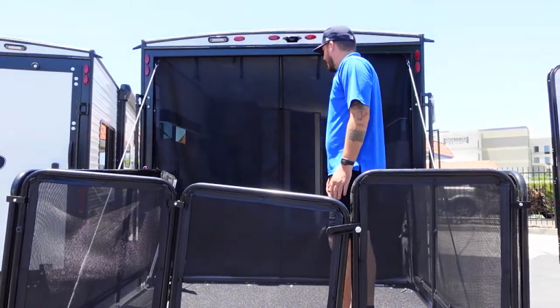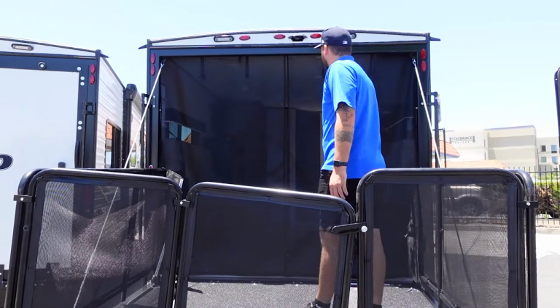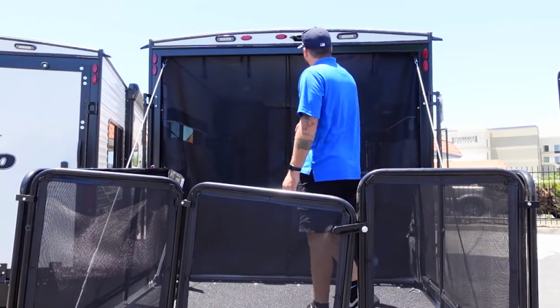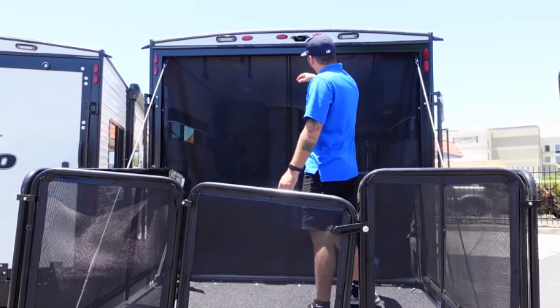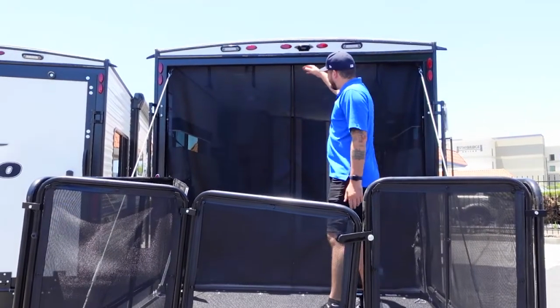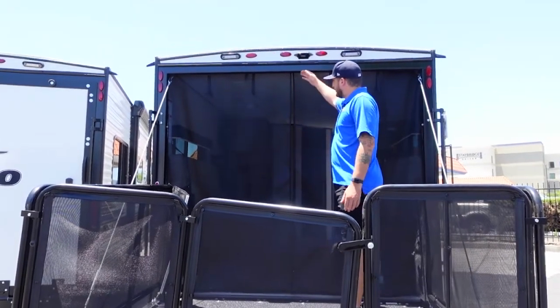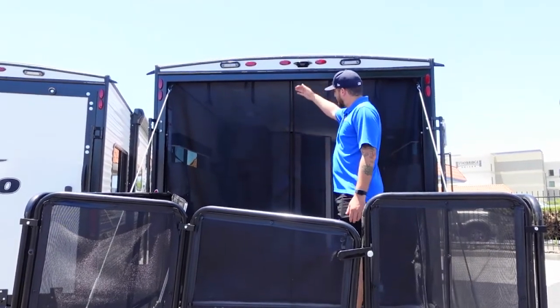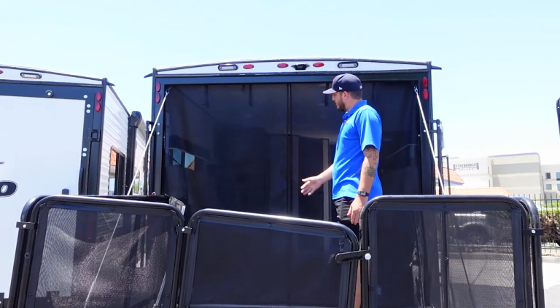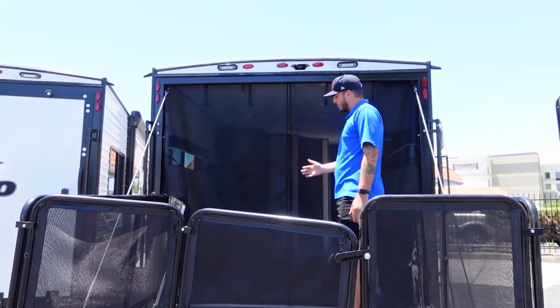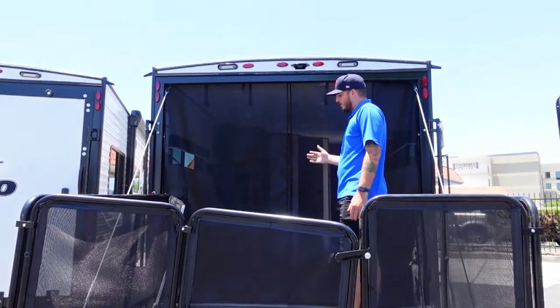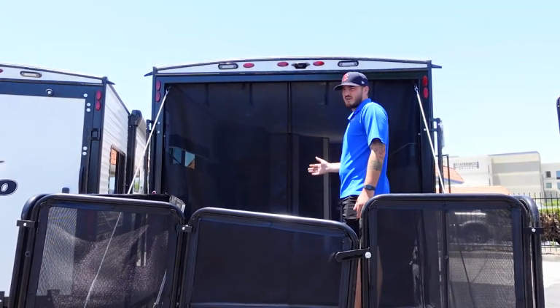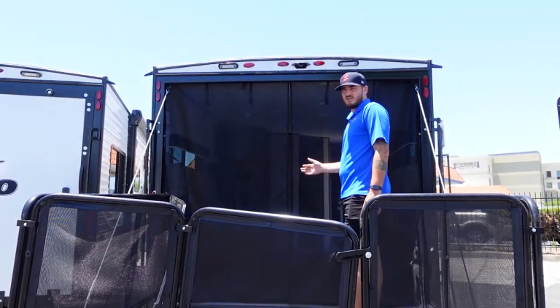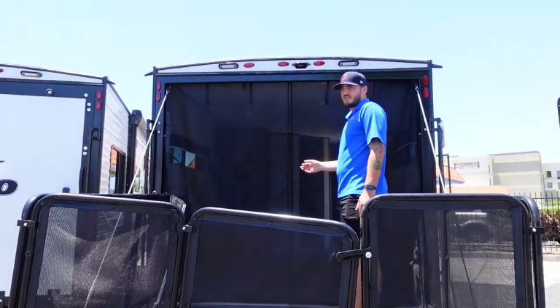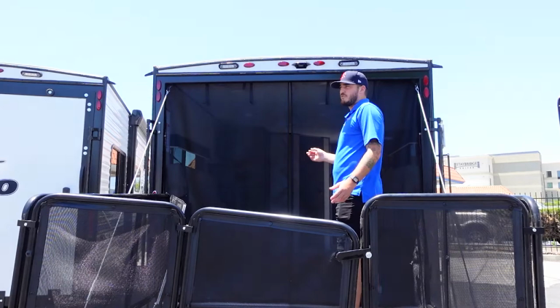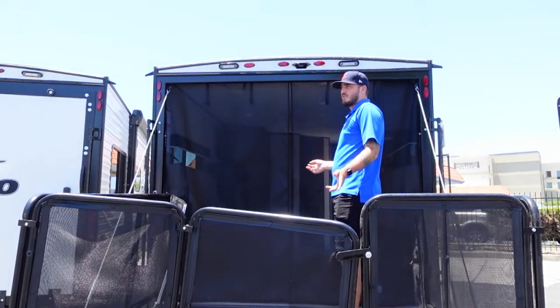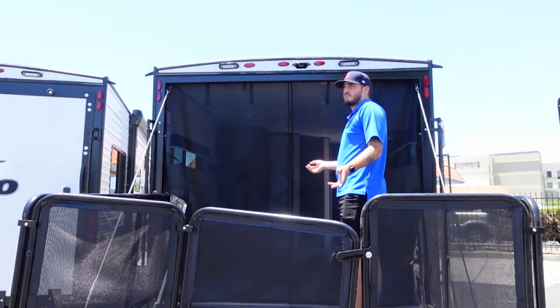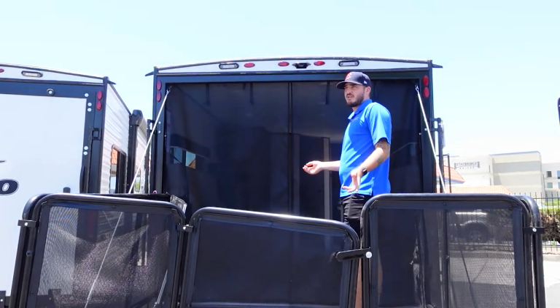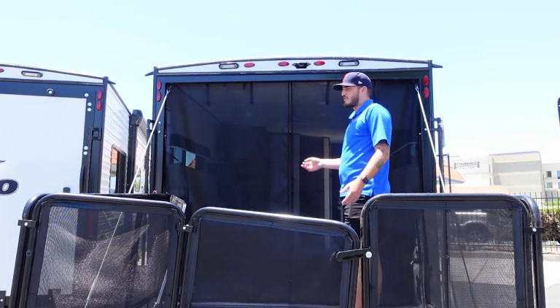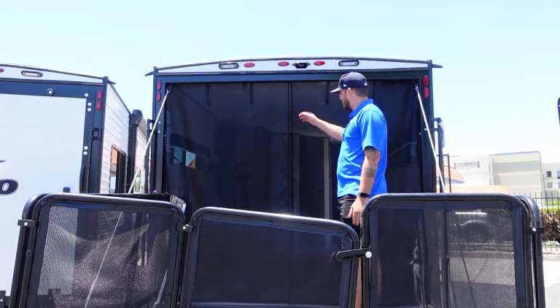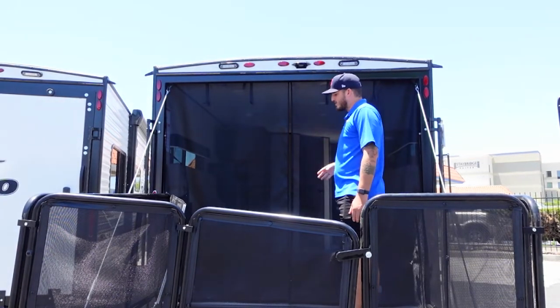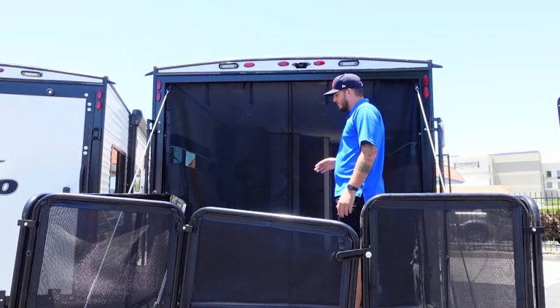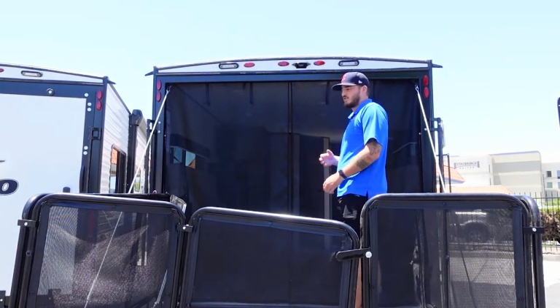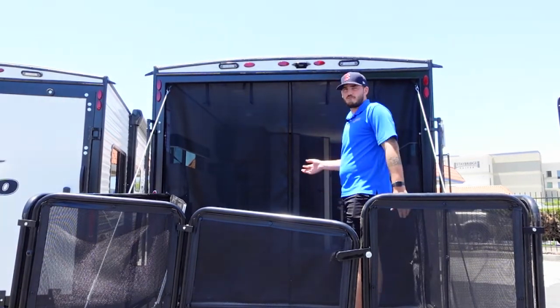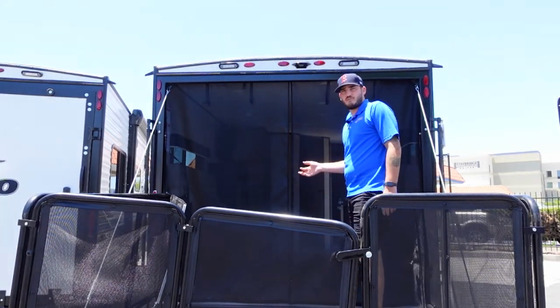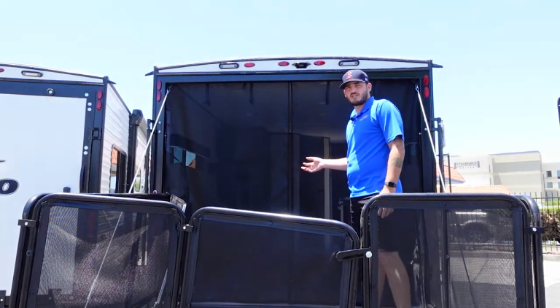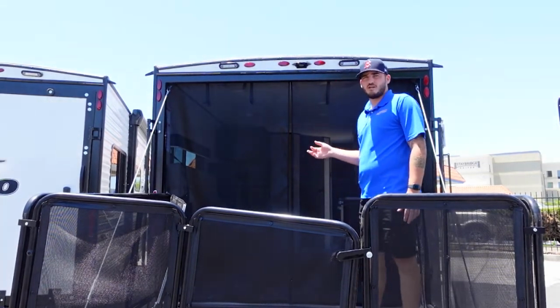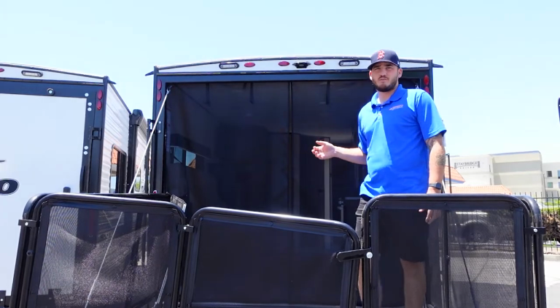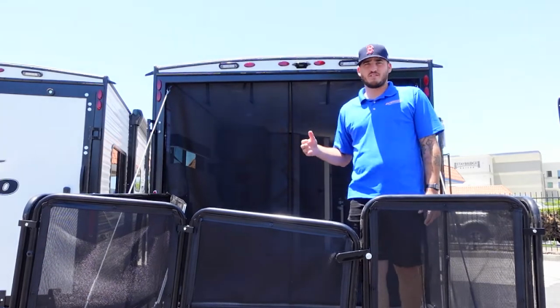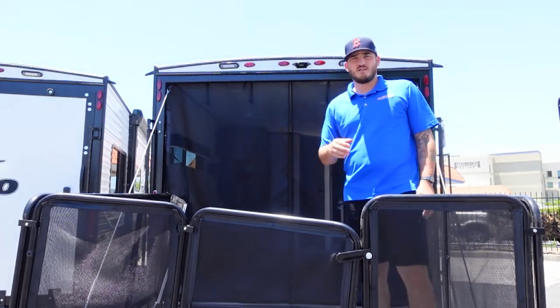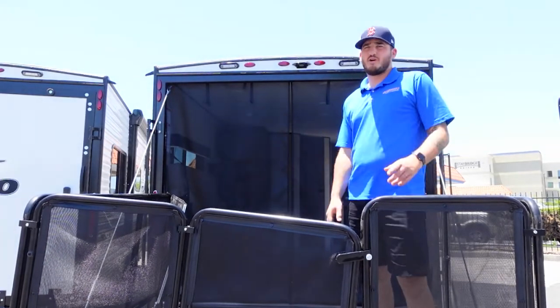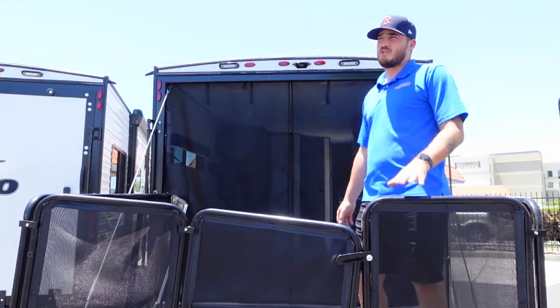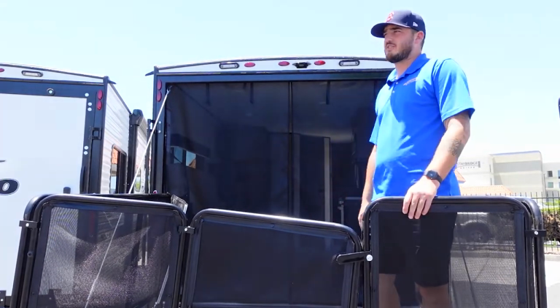As you can see, you have a fully zipped-up screen net right here. So if you're out somewhere with bugs by the campground, you can zip this up and still get that fresh breeze but no mosquitoes inside.